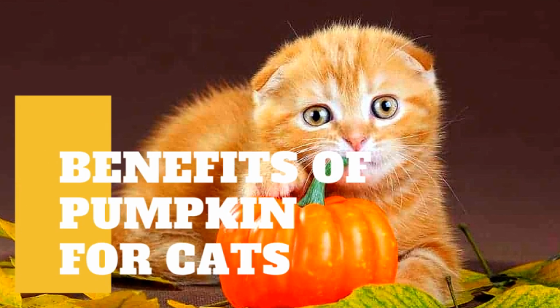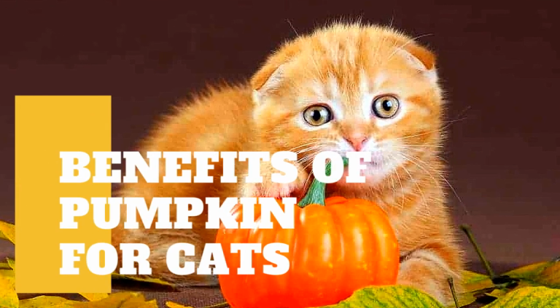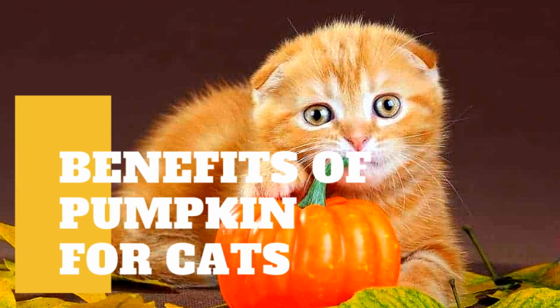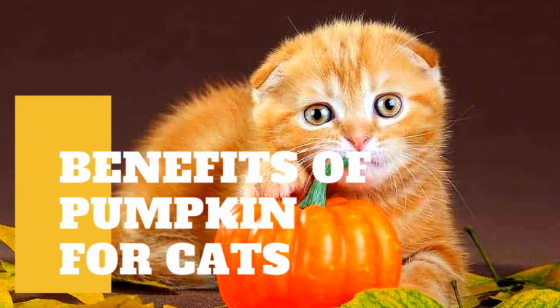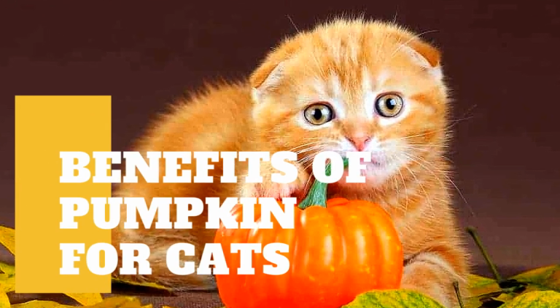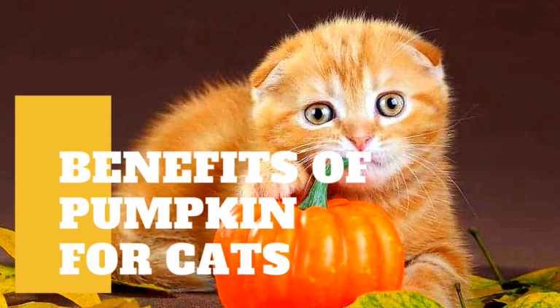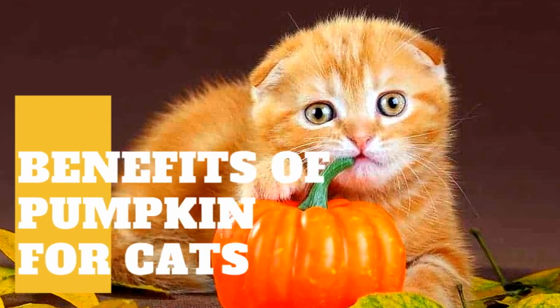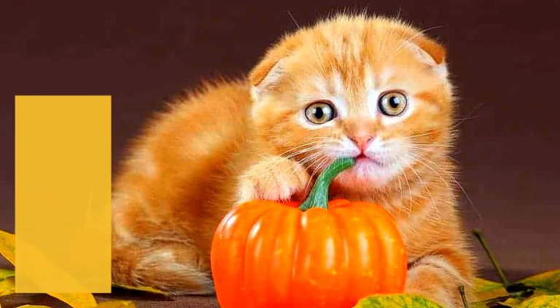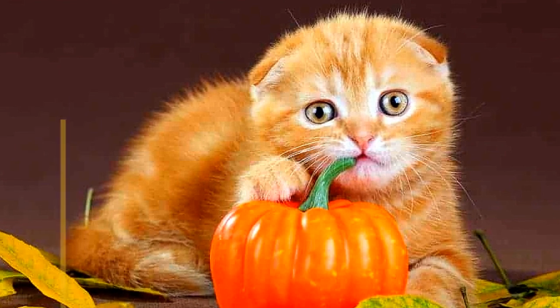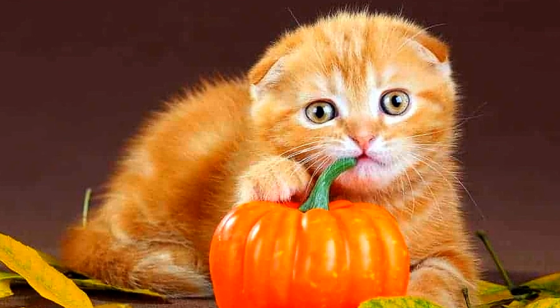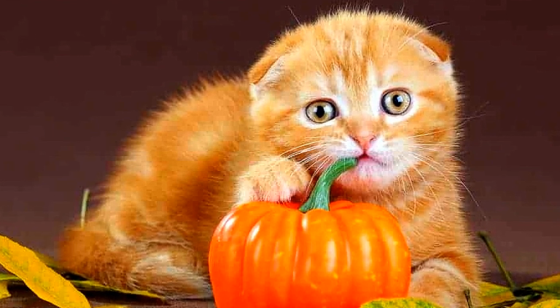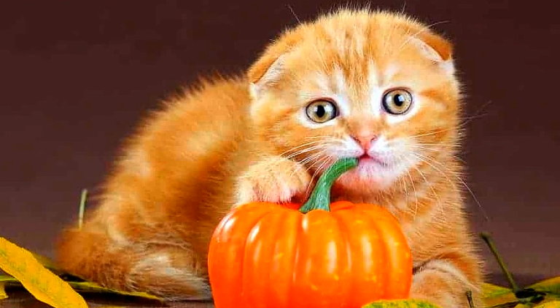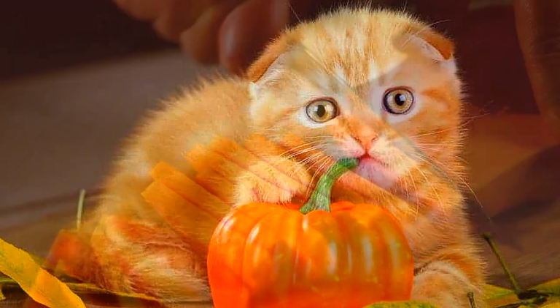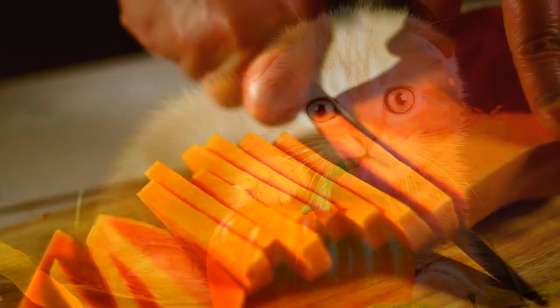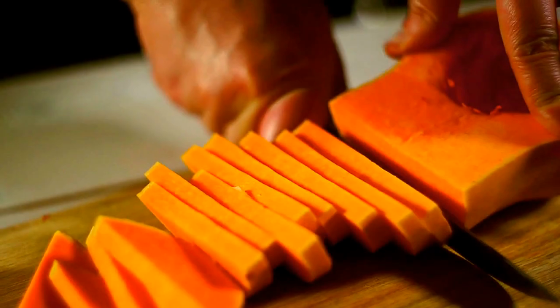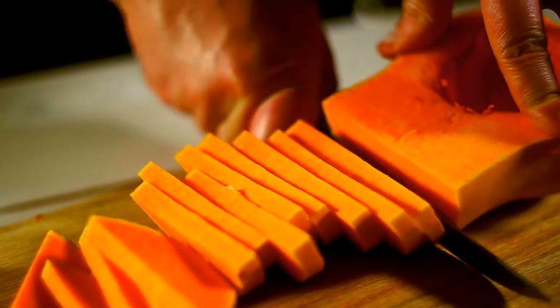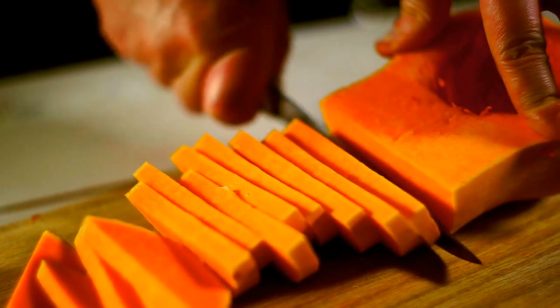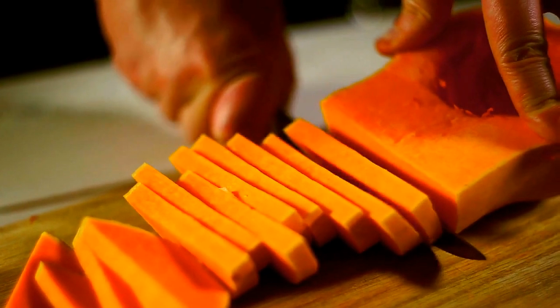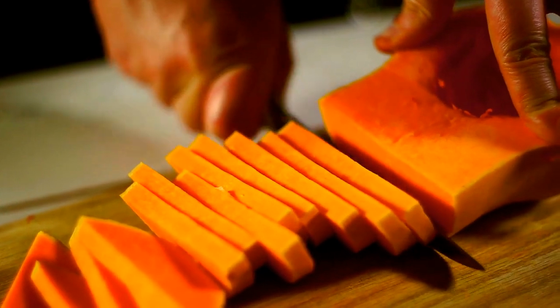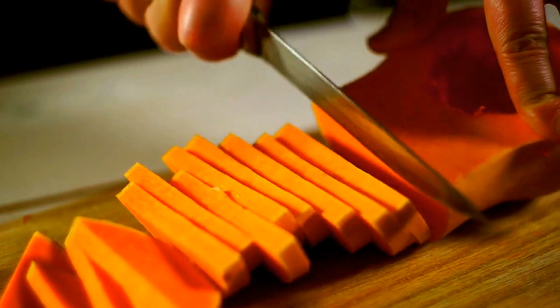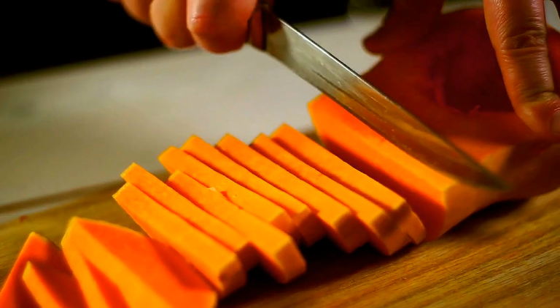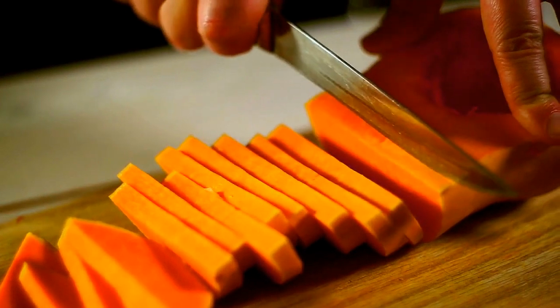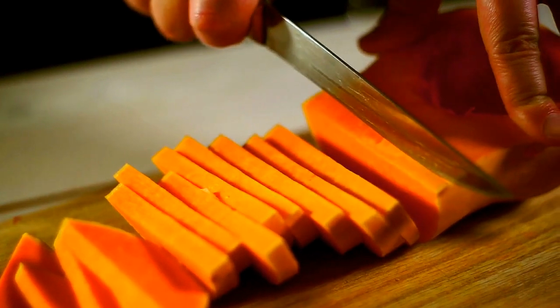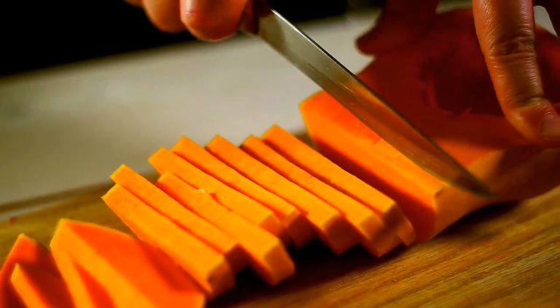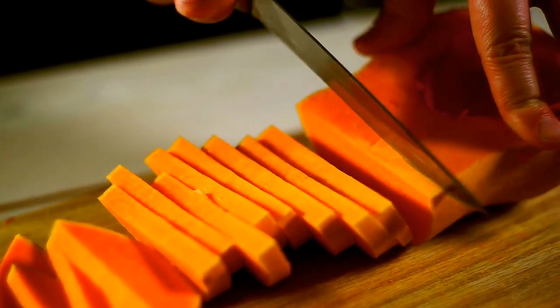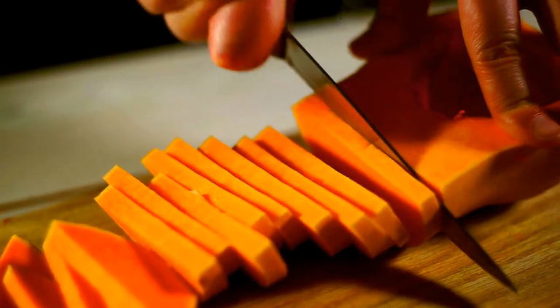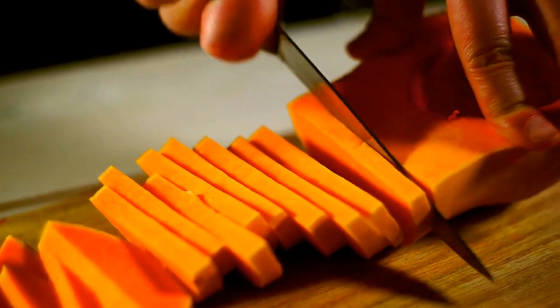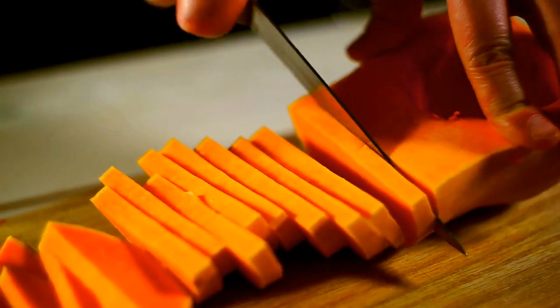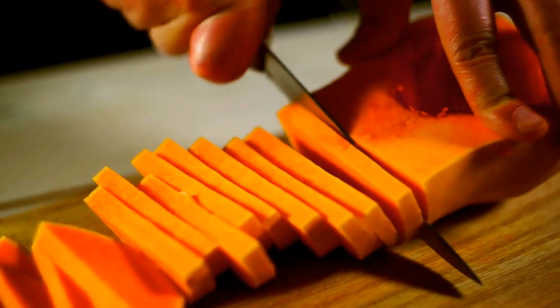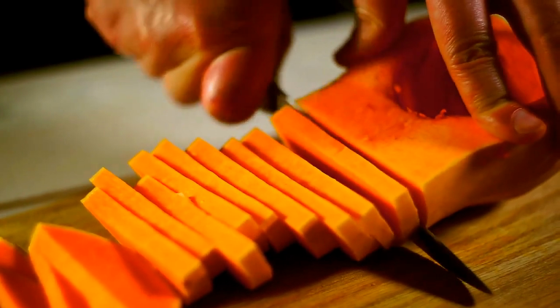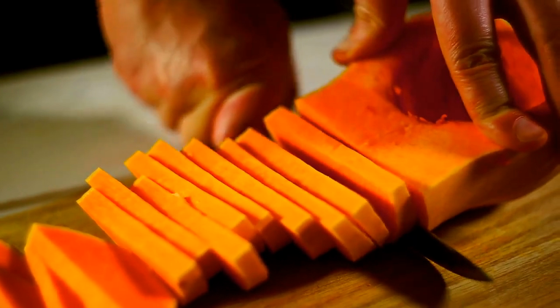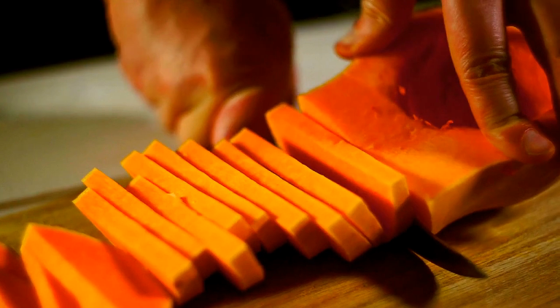Pumpkin is tasty and high in nutrients, making it an excellent human meal, but can cats eat pumpkin? Absolutely. Adding pumpkin to your cat's diet has several advantages, and your physician may even advise you to use pumpkin to help ease some stomach disorders.